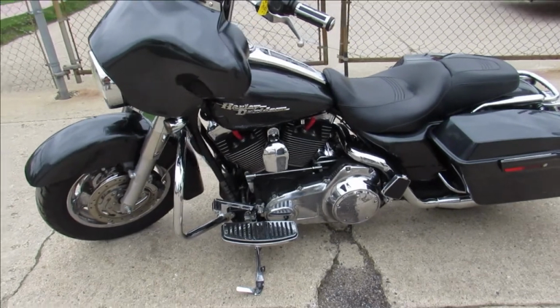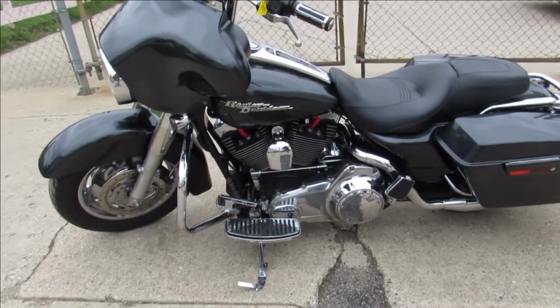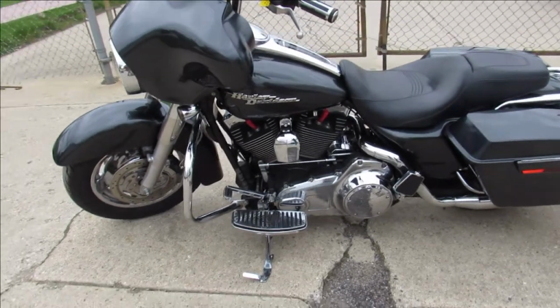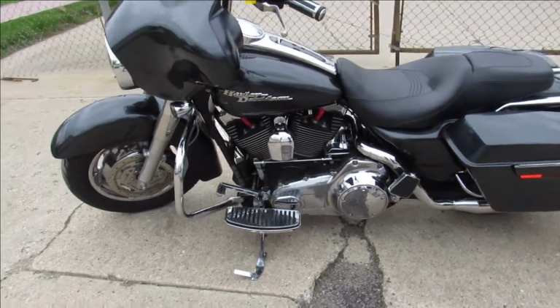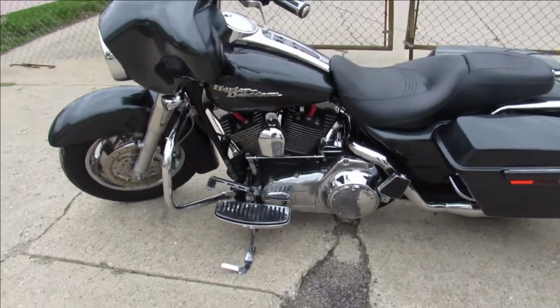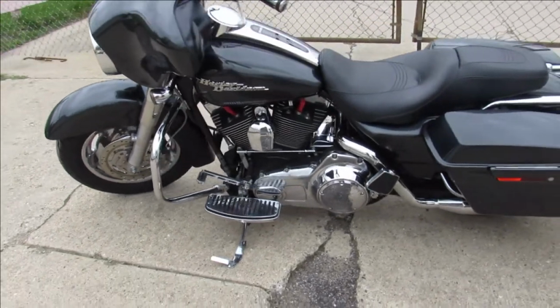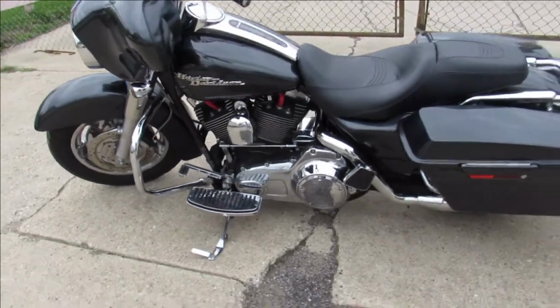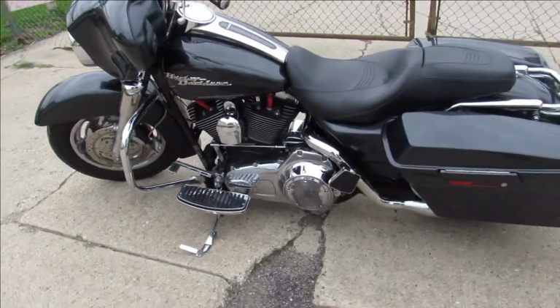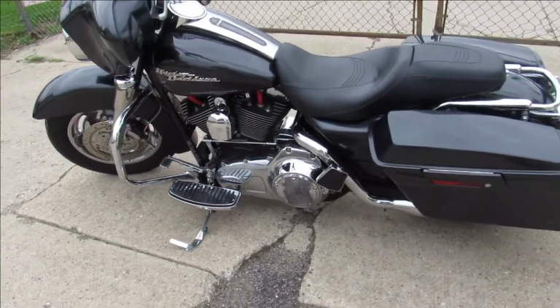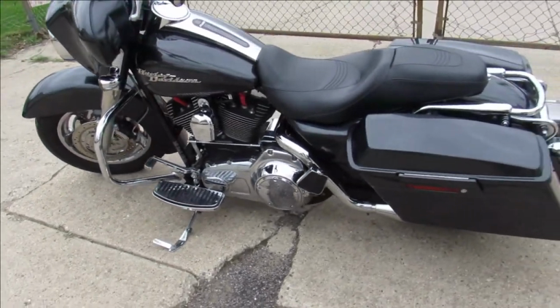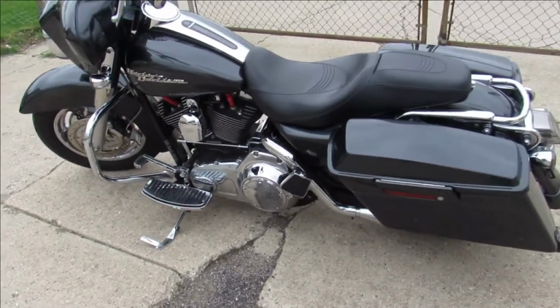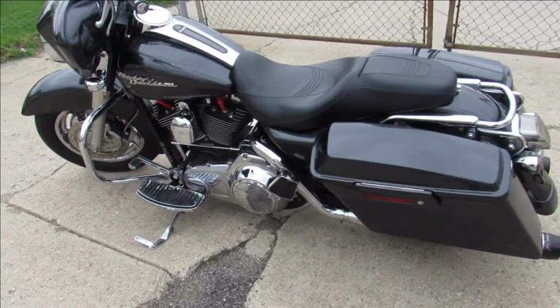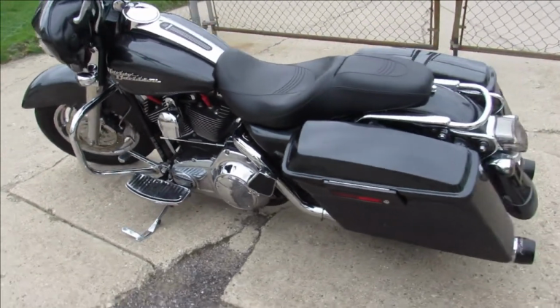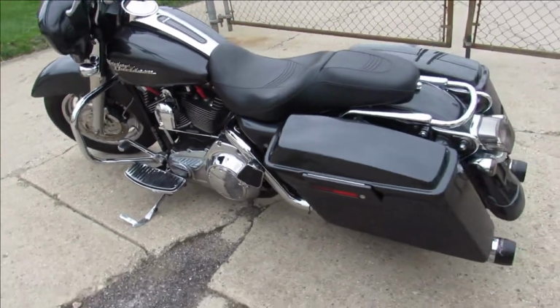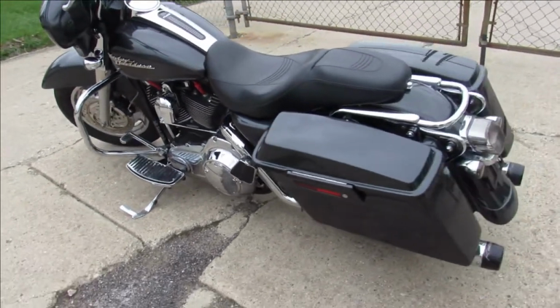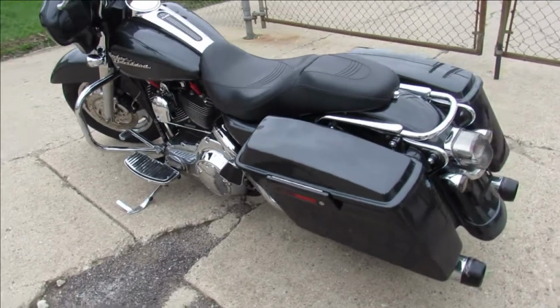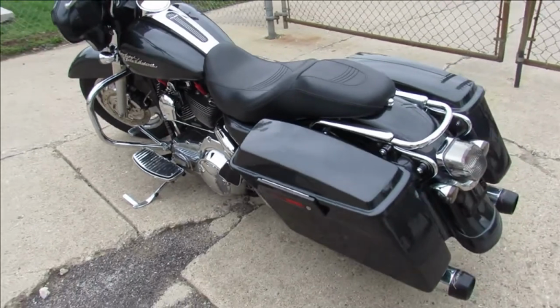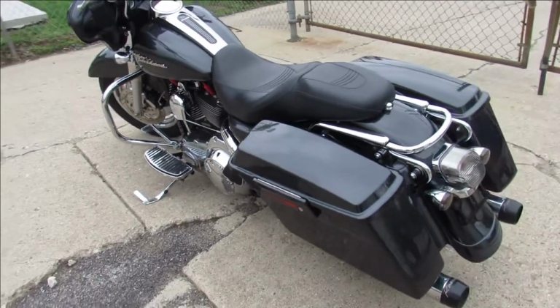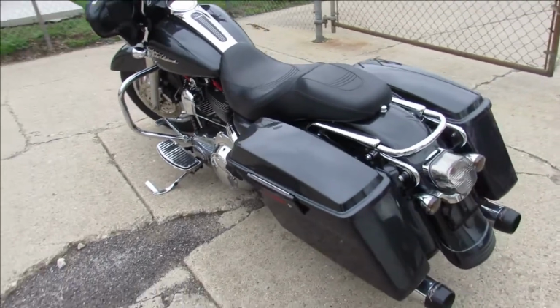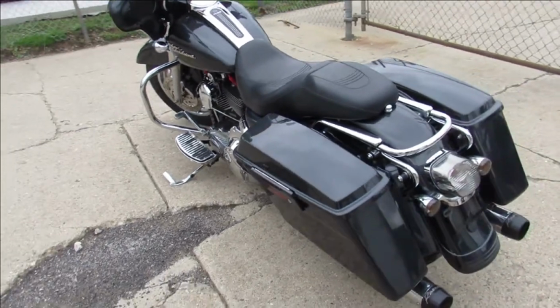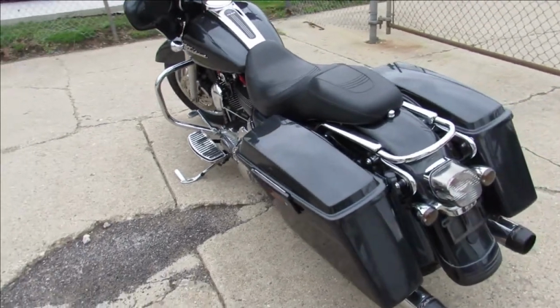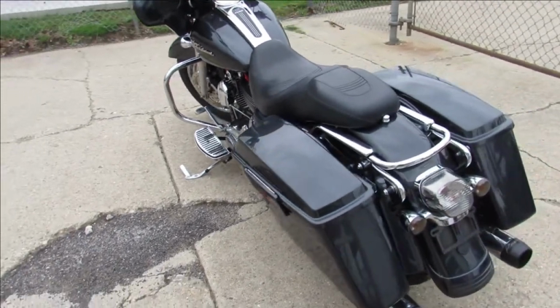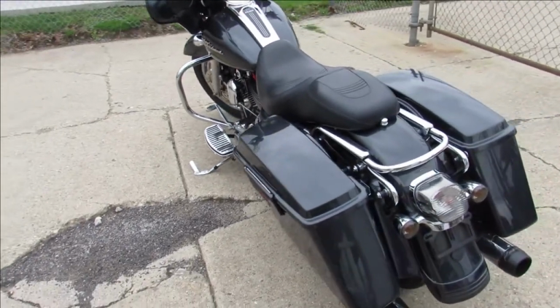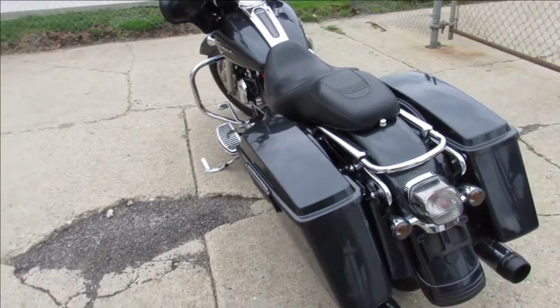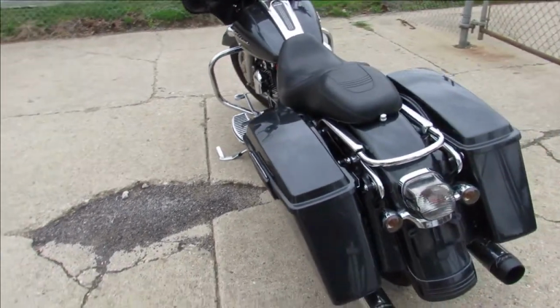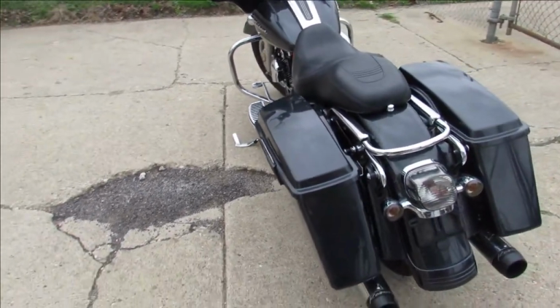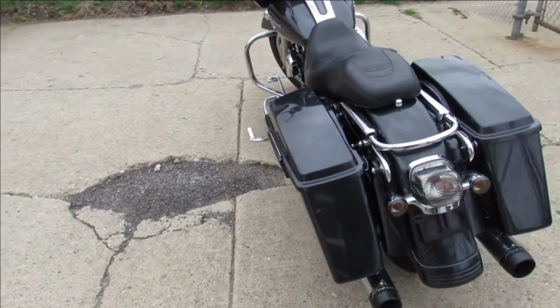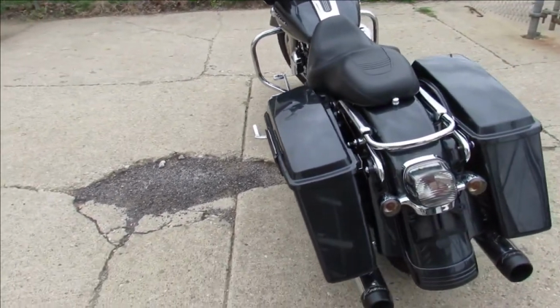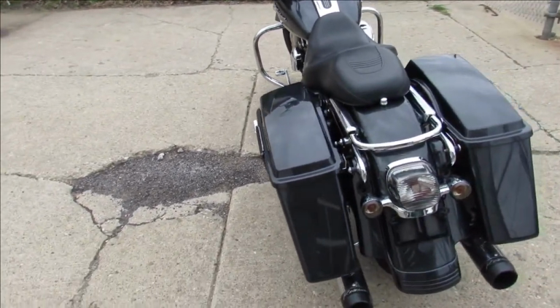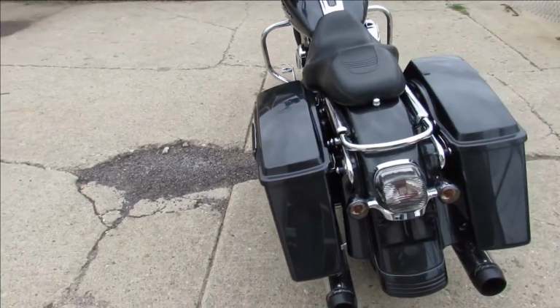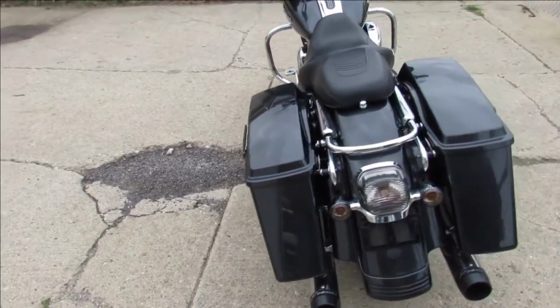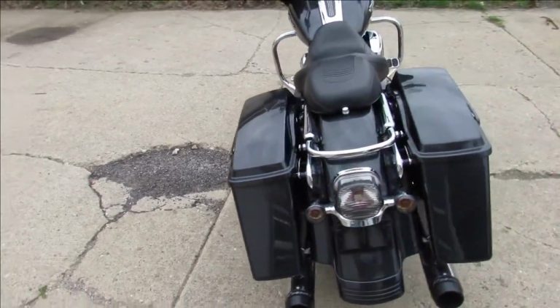ApprovalPowerSports.com here doing some videos on some Harleys that just came in today. This one here is a 2007 Street Glide for sale. Comes in gunmetal gray — sharp Street Glide.